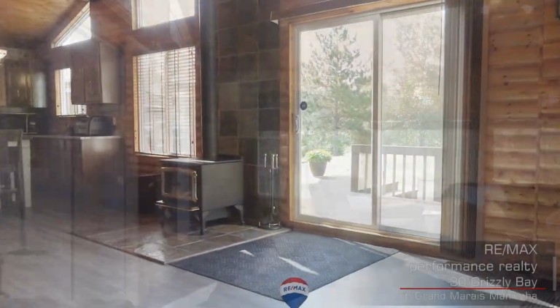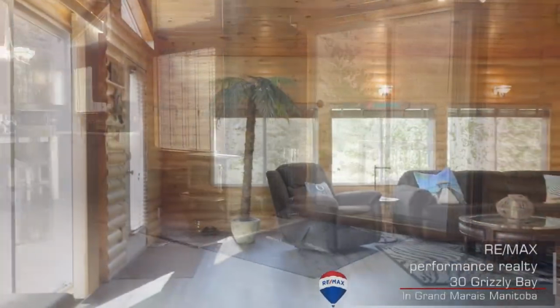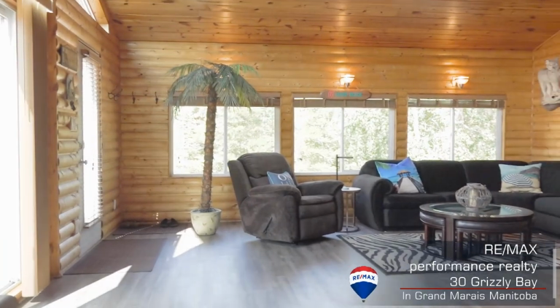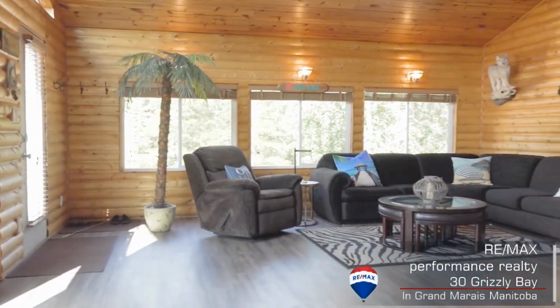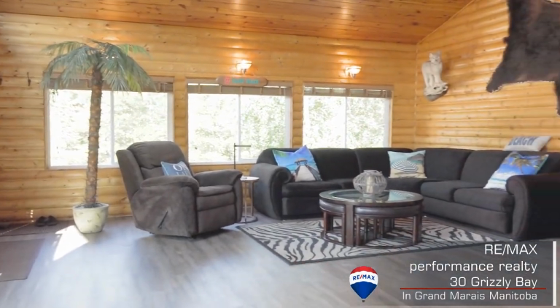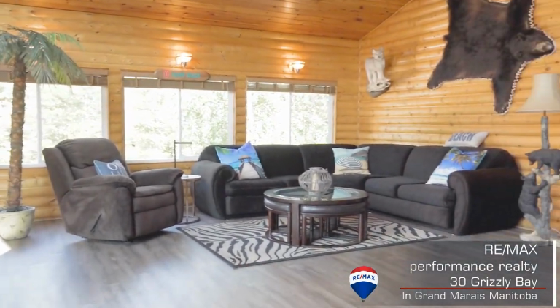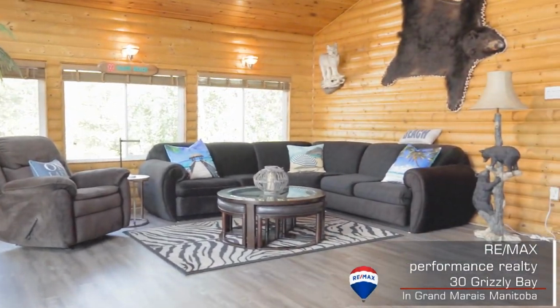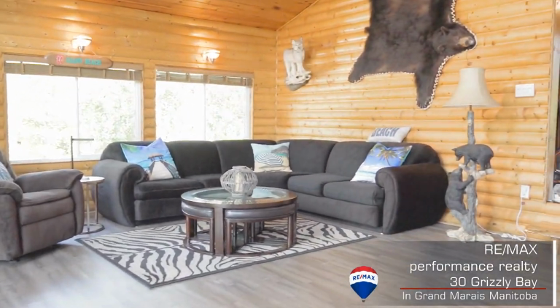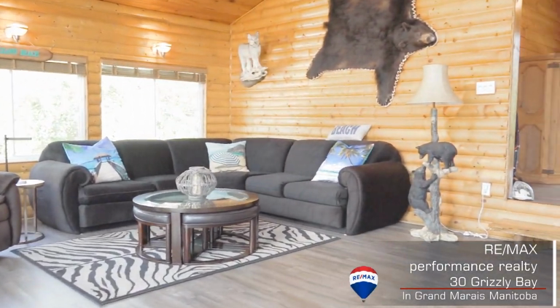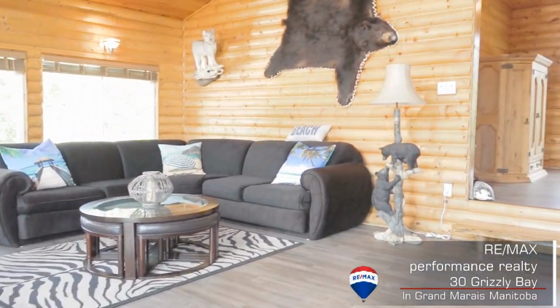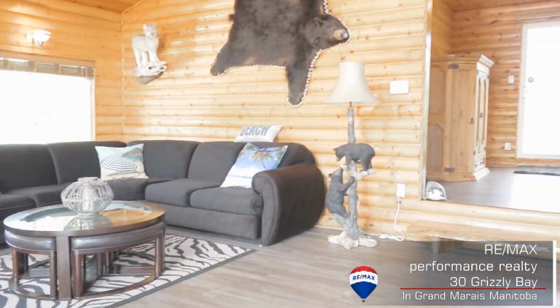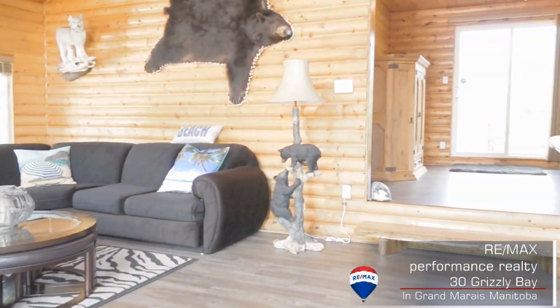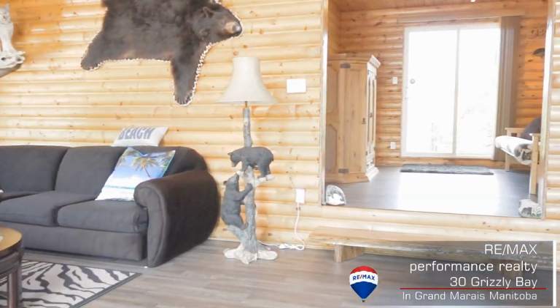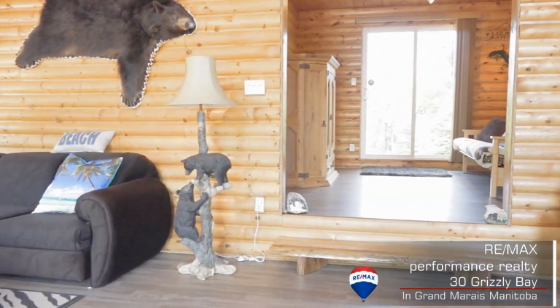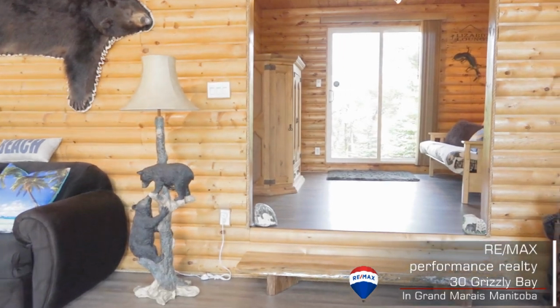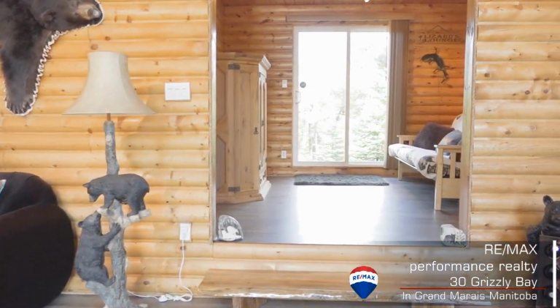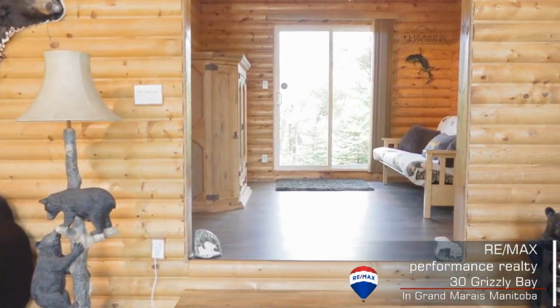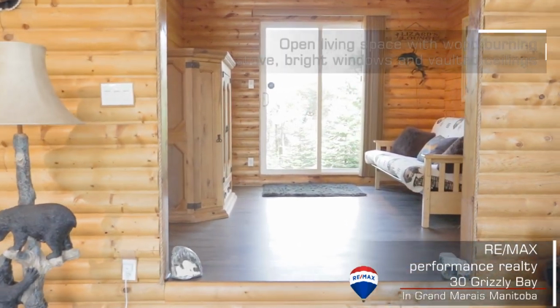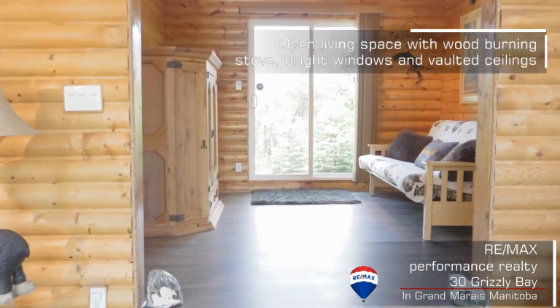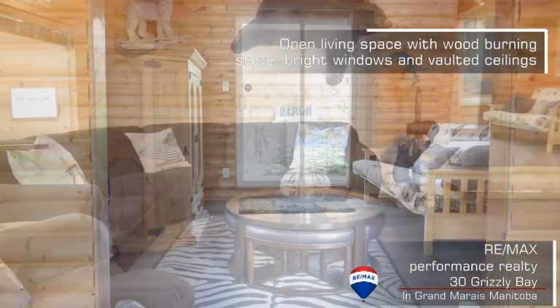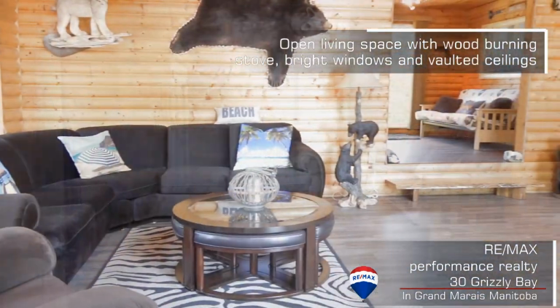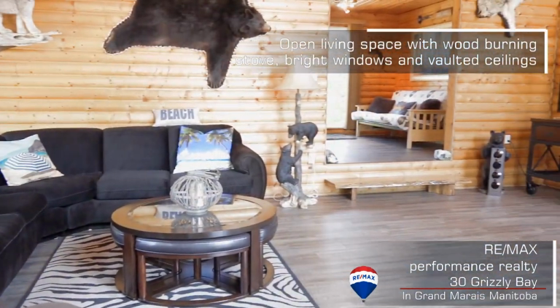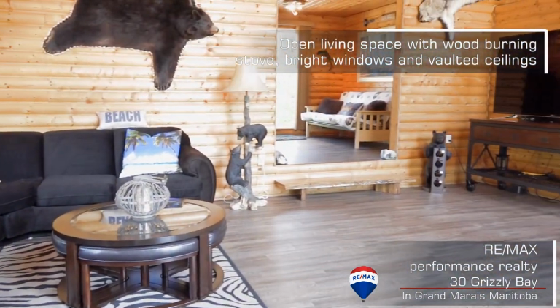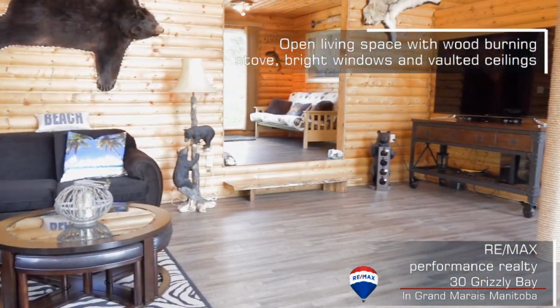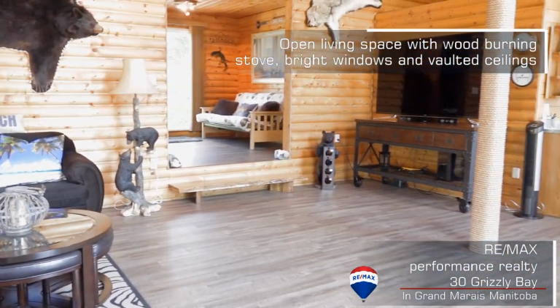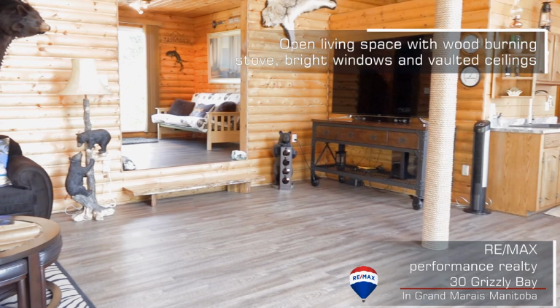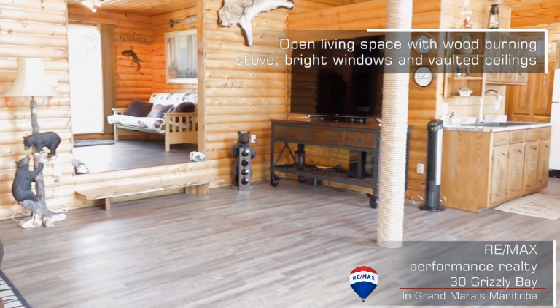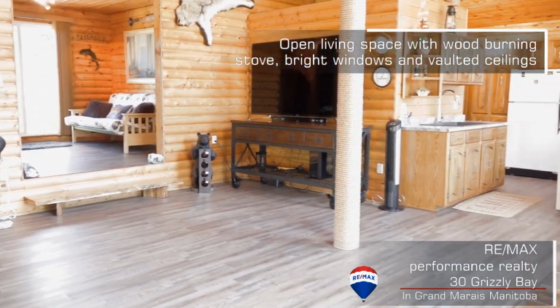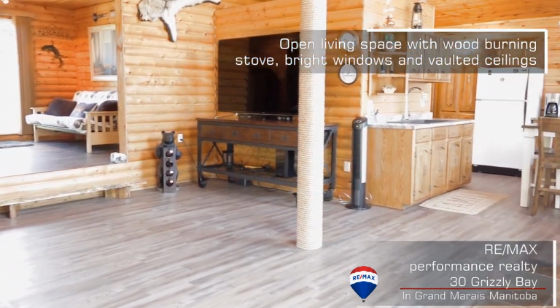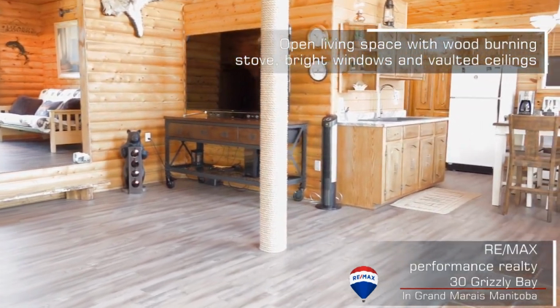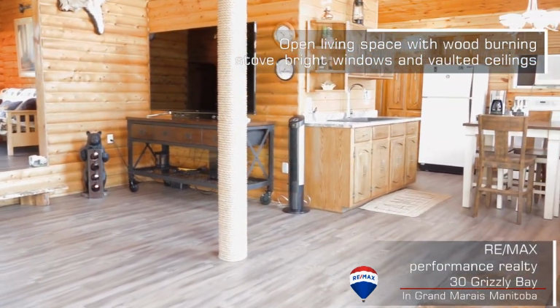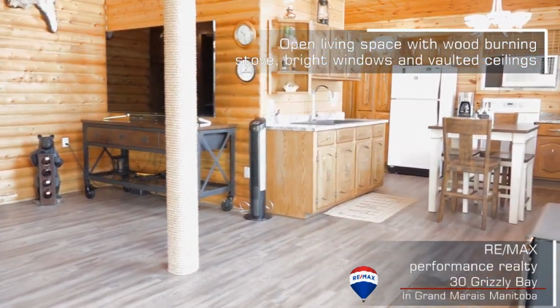I love how this place is meticulously maintained and so tastefully upgraded. Windows on every wall — it's so much natural light. The vaulted ceilings, the pine siding. It's beautiful.